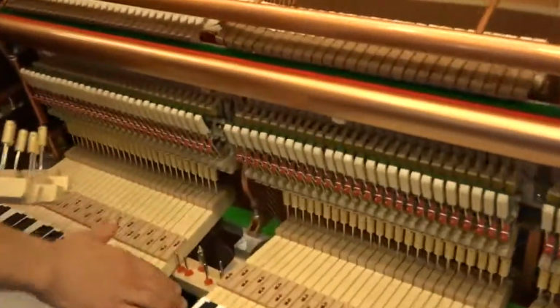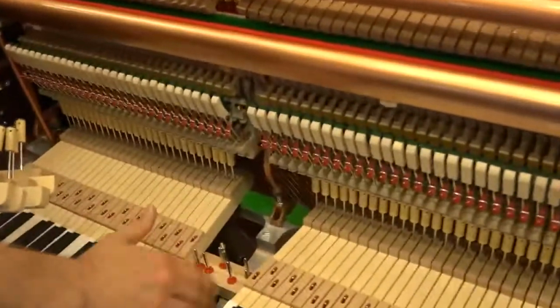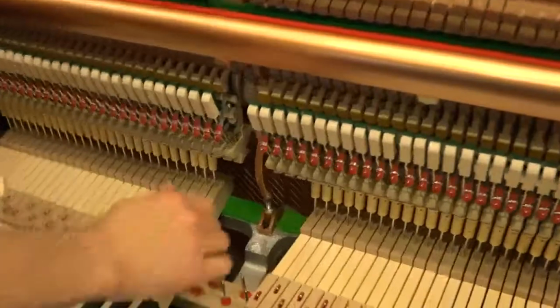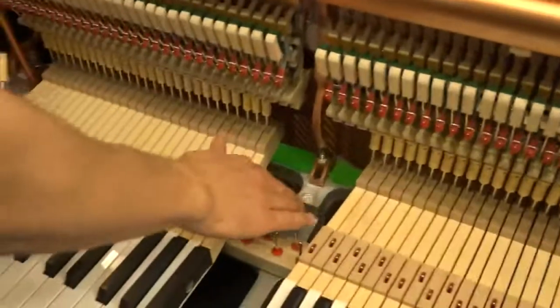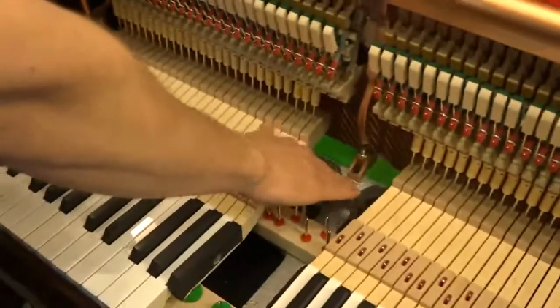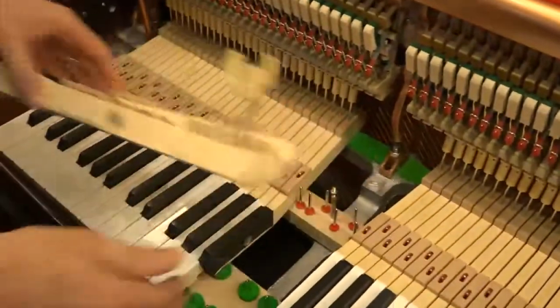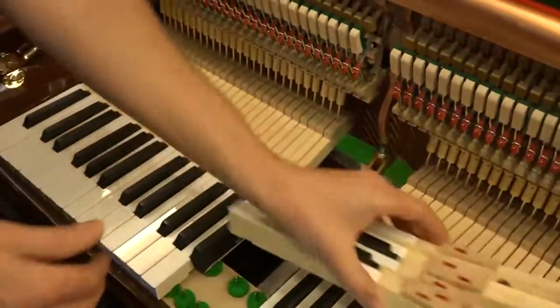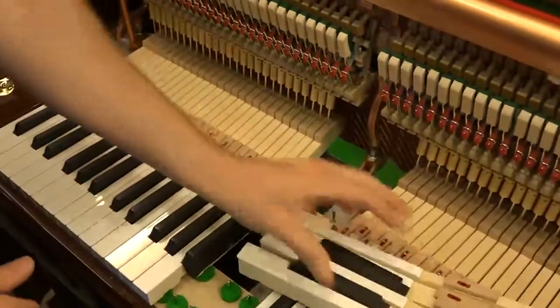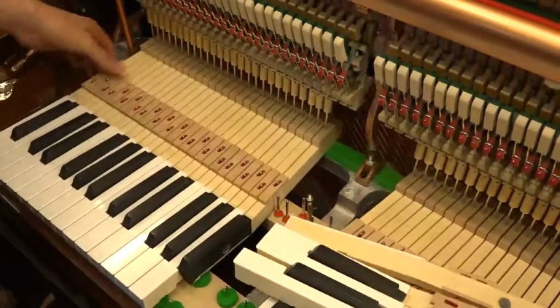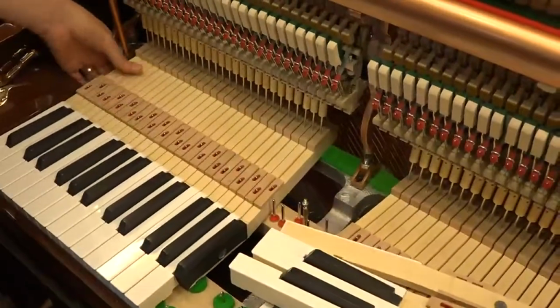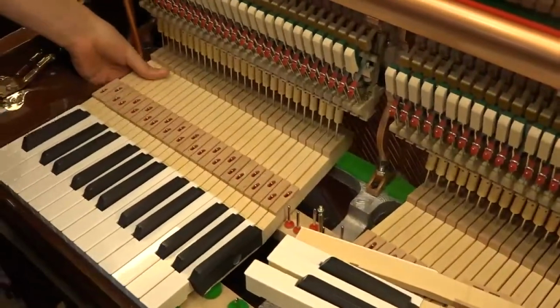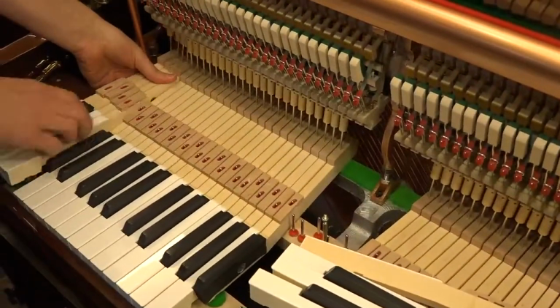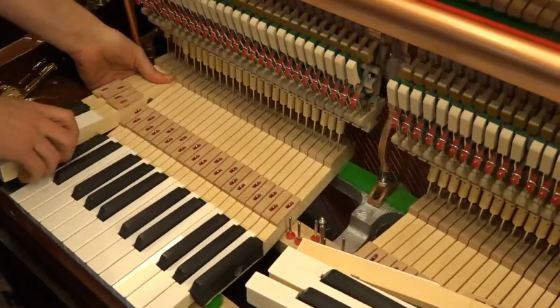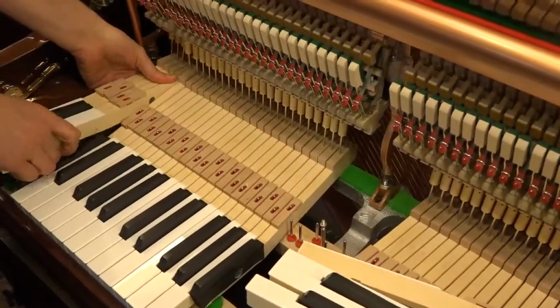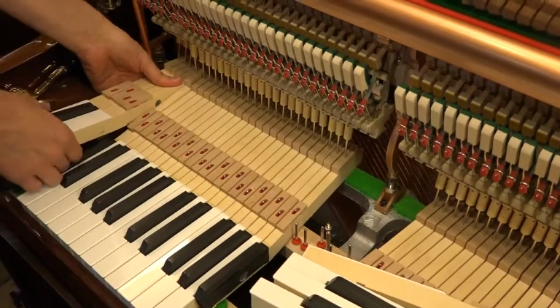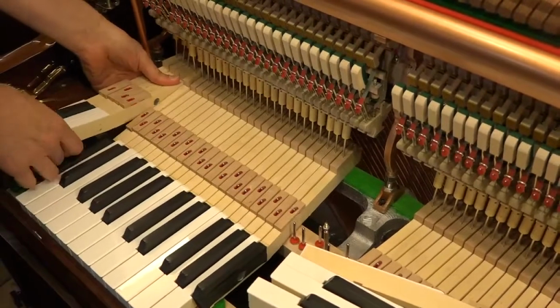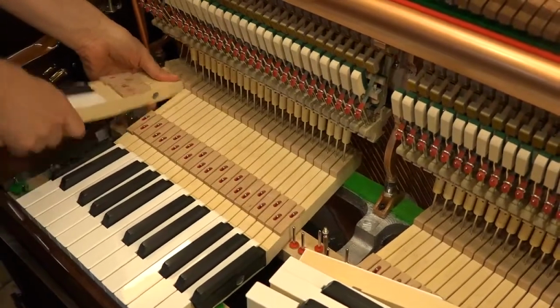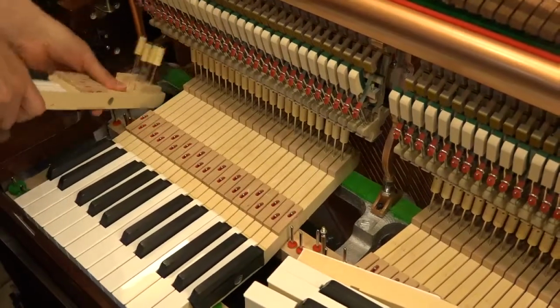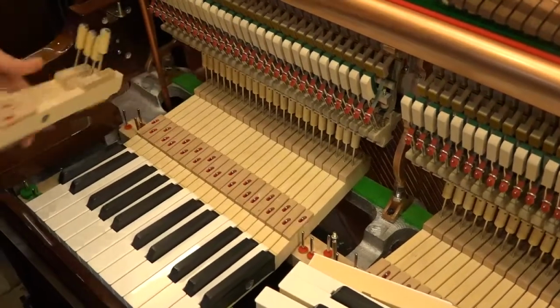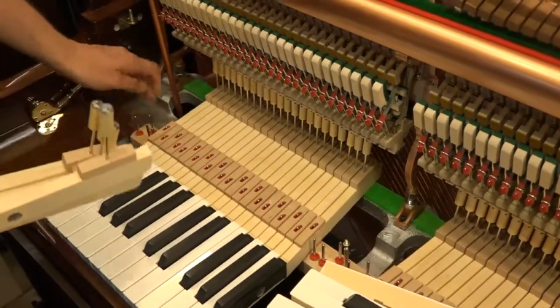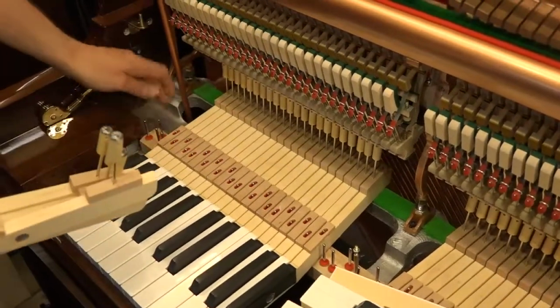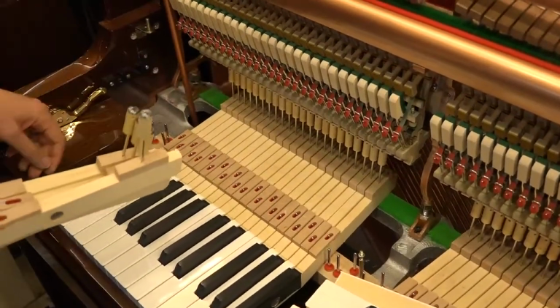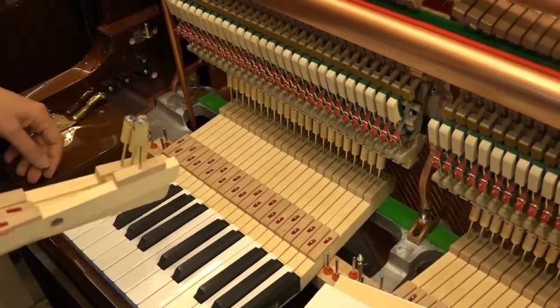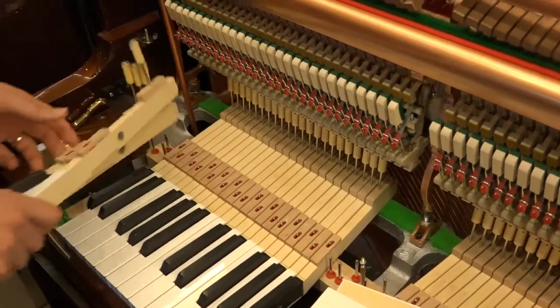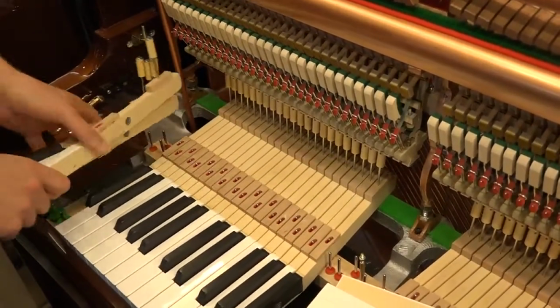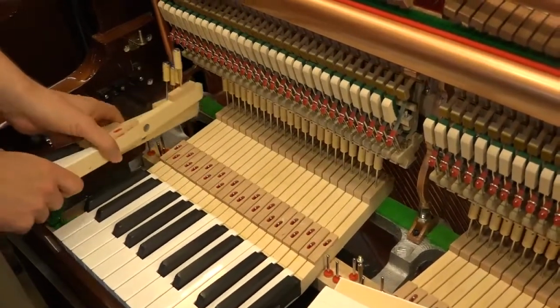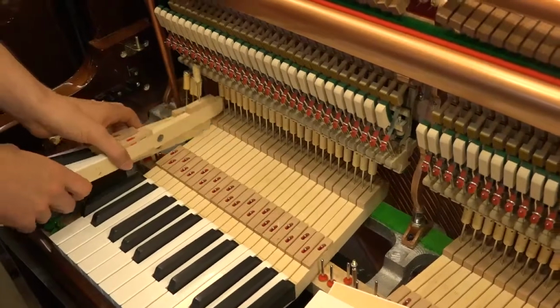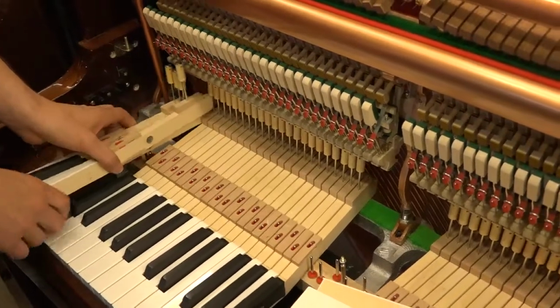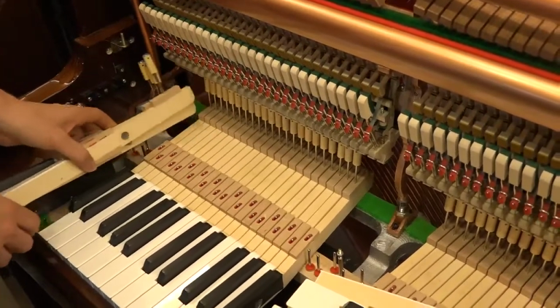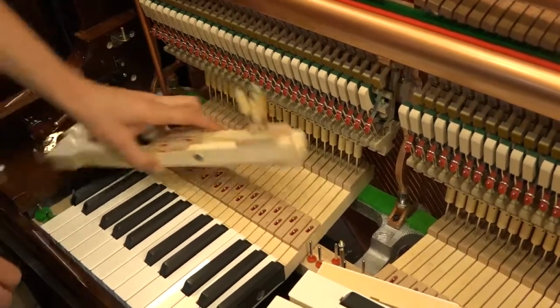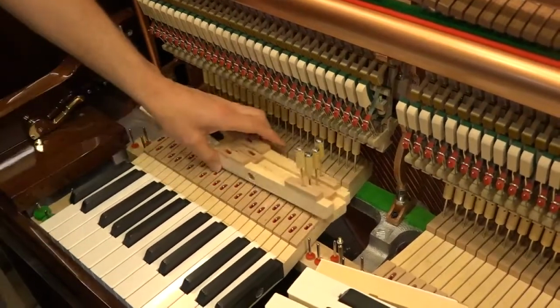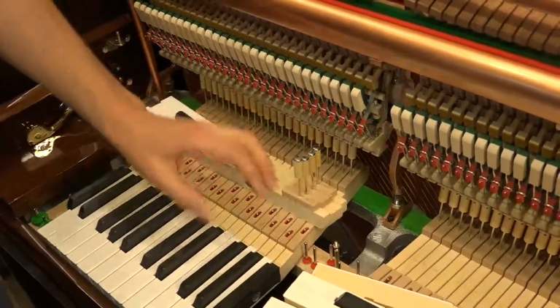You can see the aluminum keybed right there. If I take these out, you can see the aluminum keybed right there. That is no small innovation.